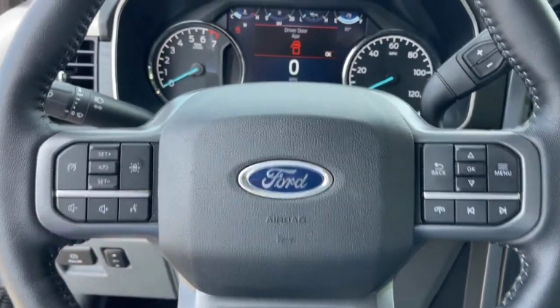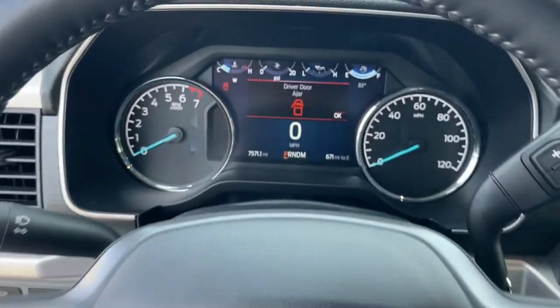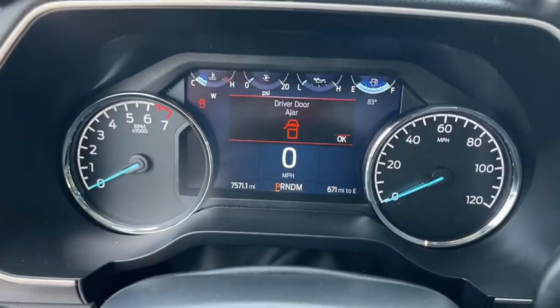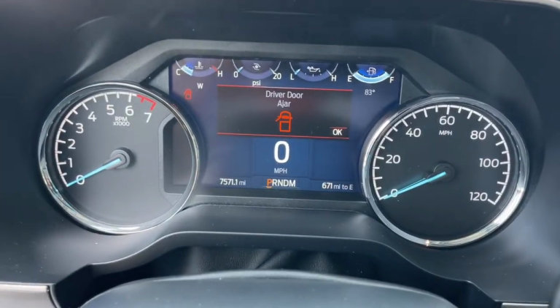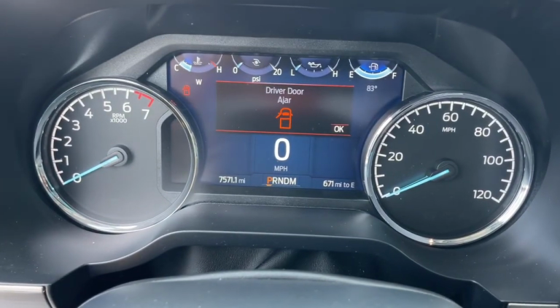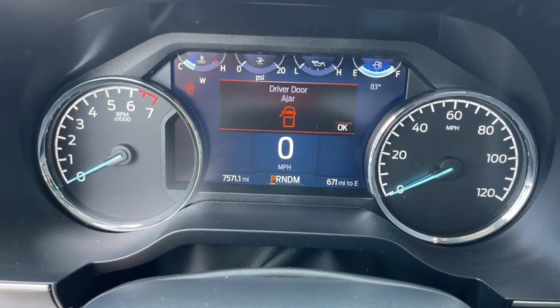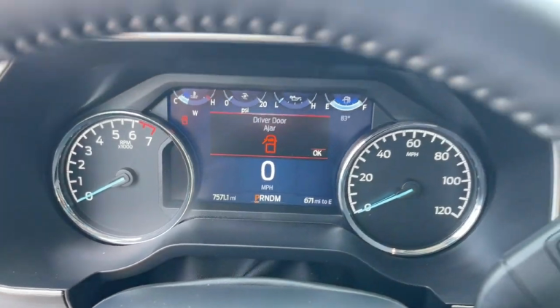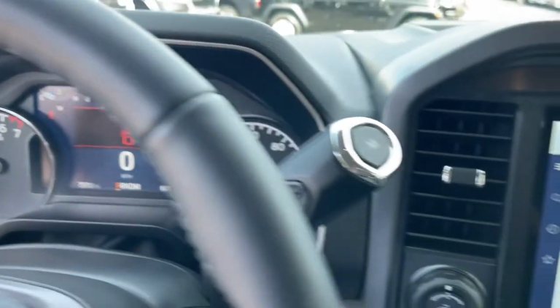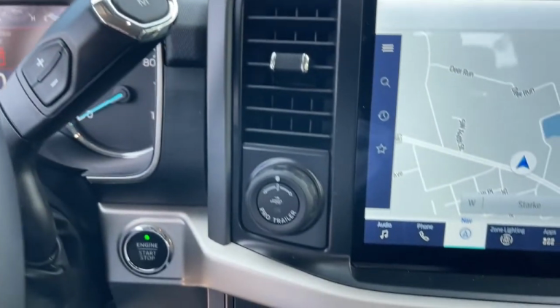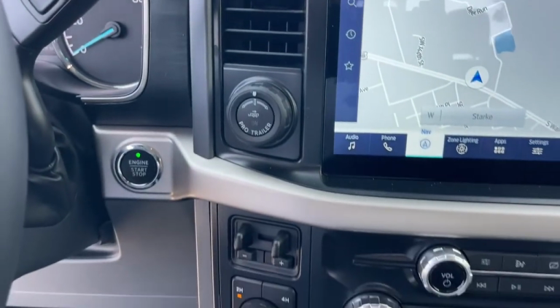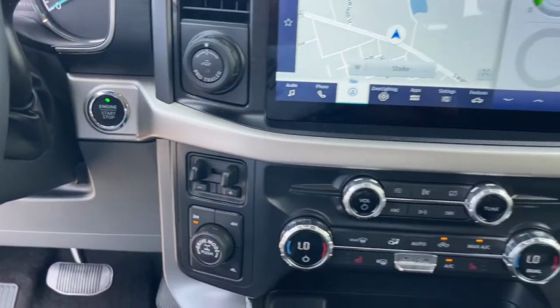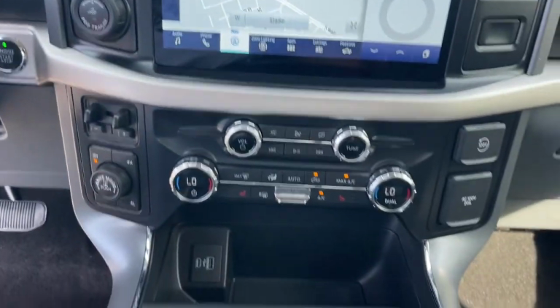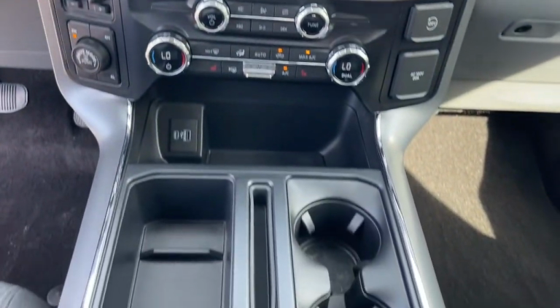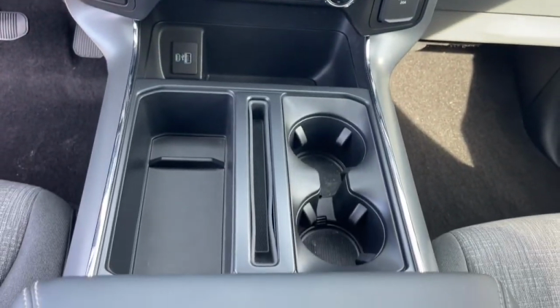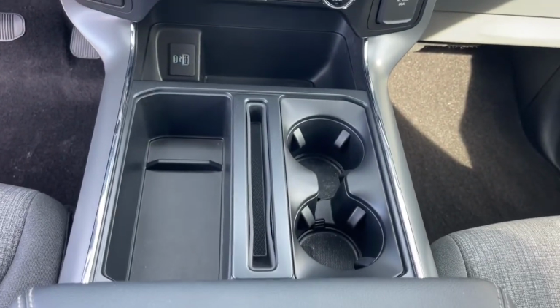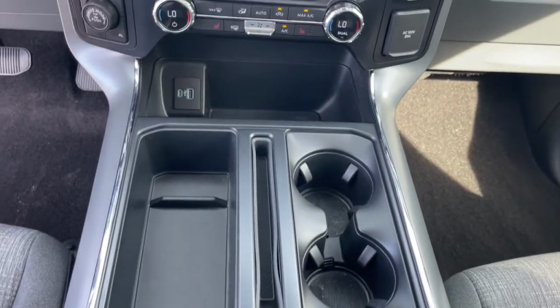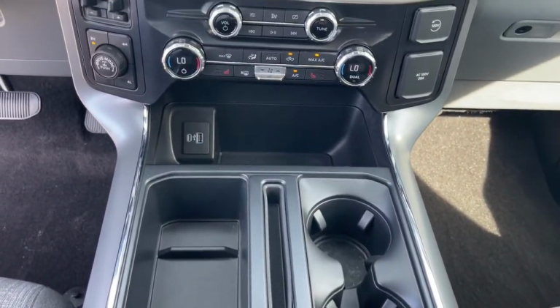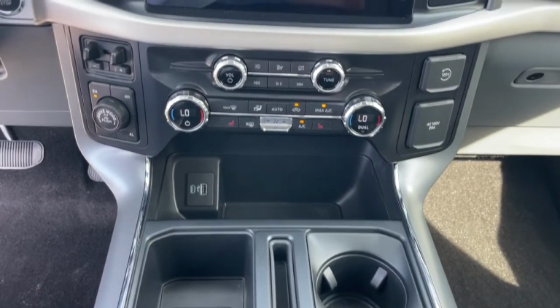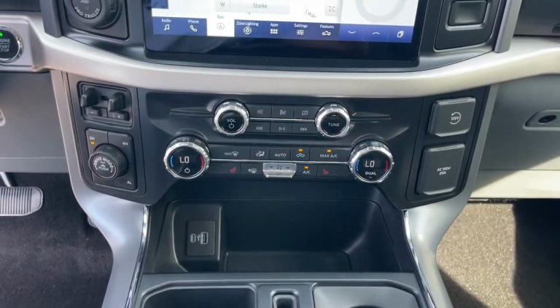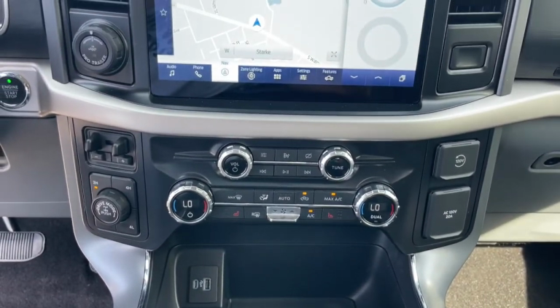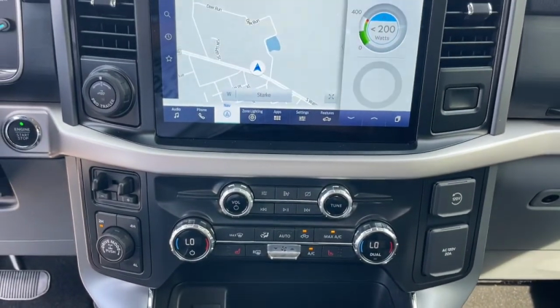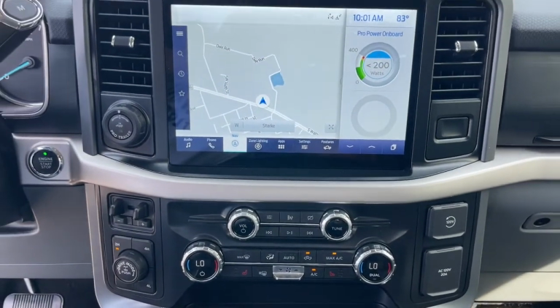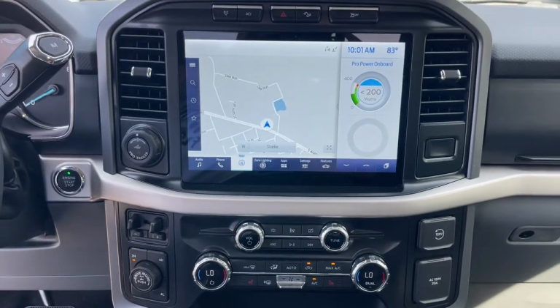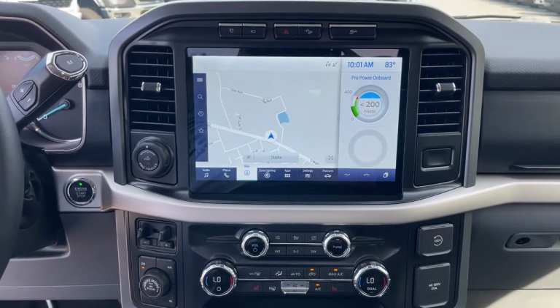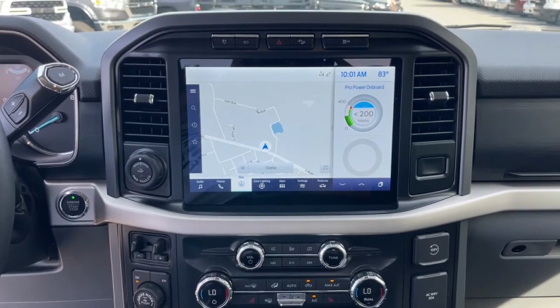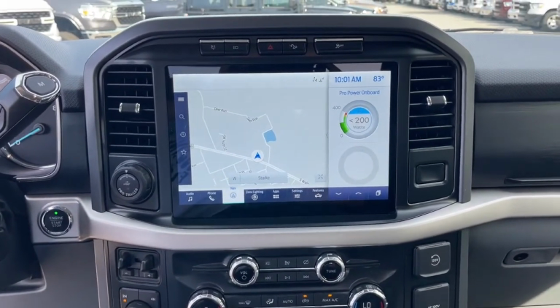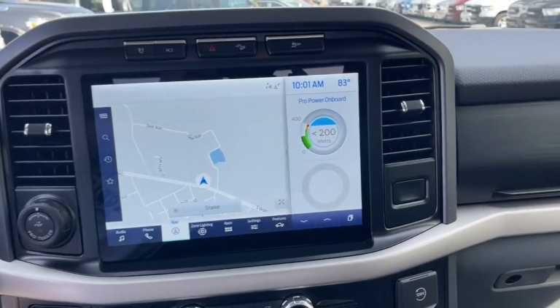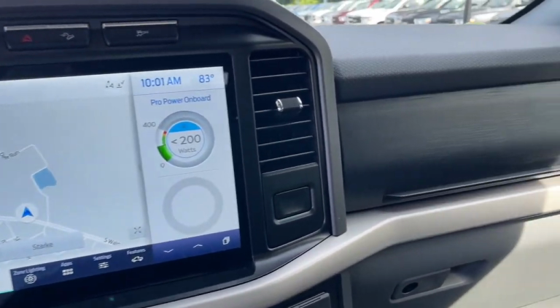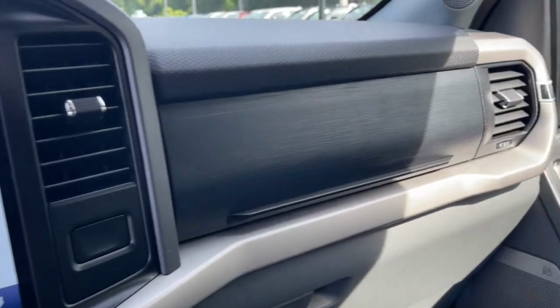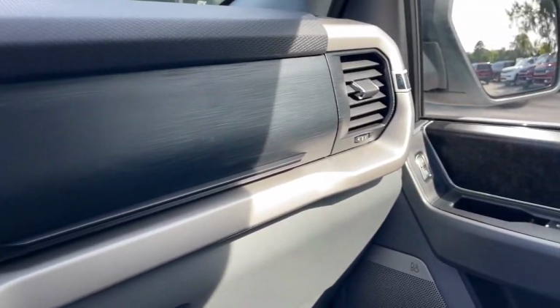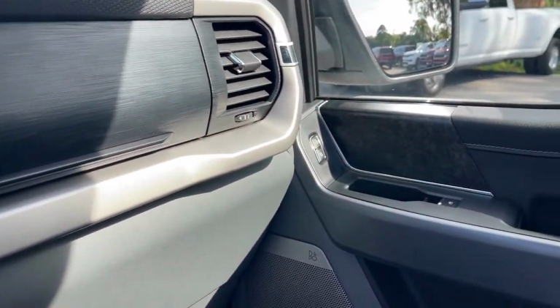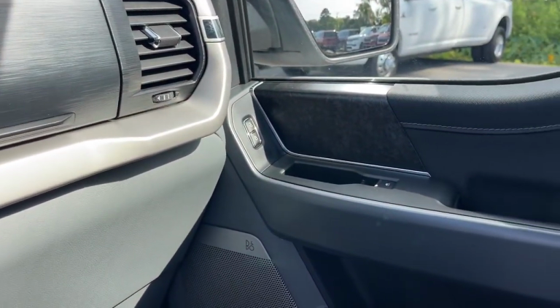Keyless entry, navigation system, fog lamps, electronic stability control, aluminum wheels, intermittent wipers, tire pressure monitoring system, power windows, four-wheel disc brakes, power steering.